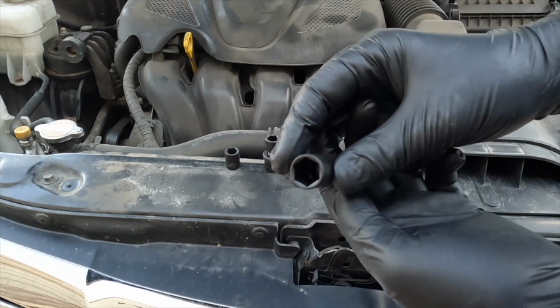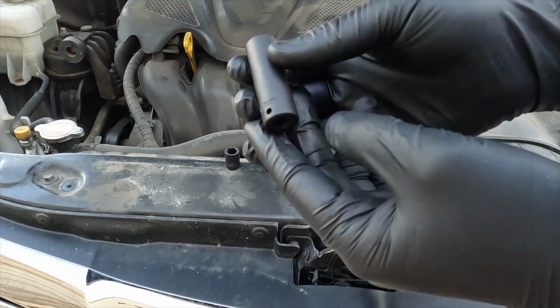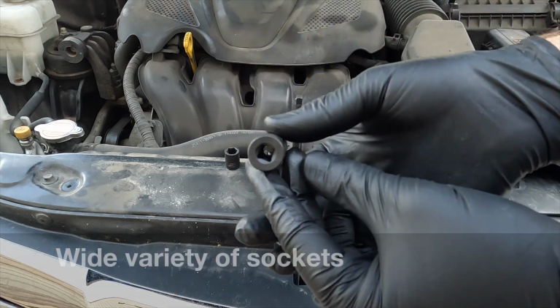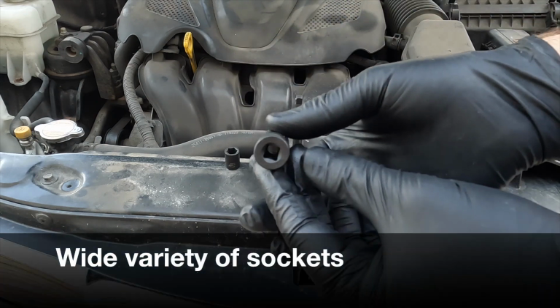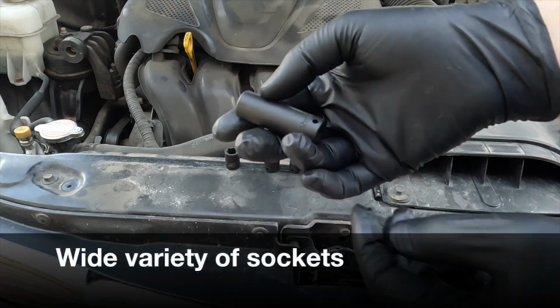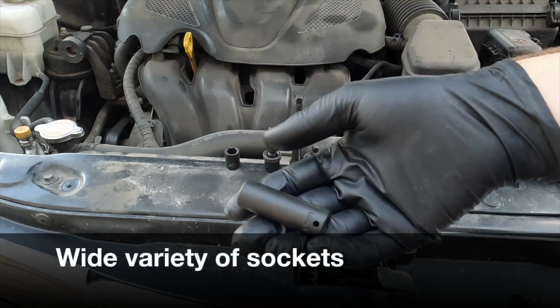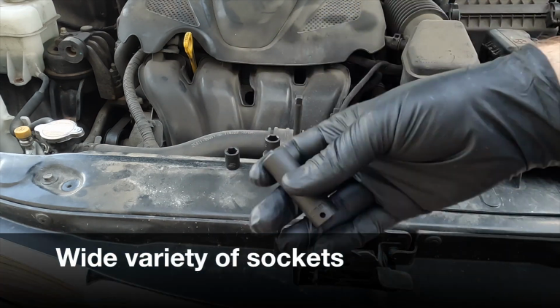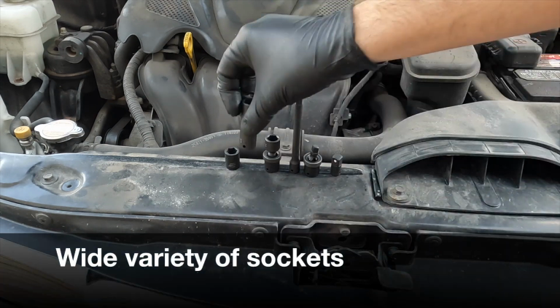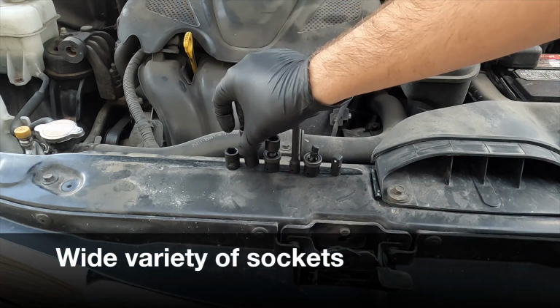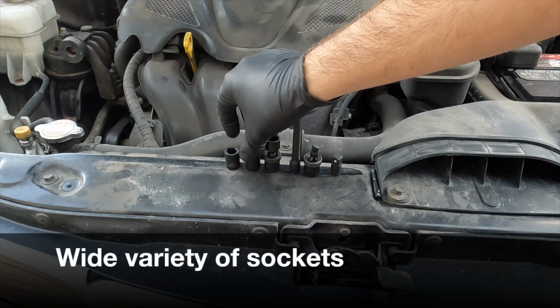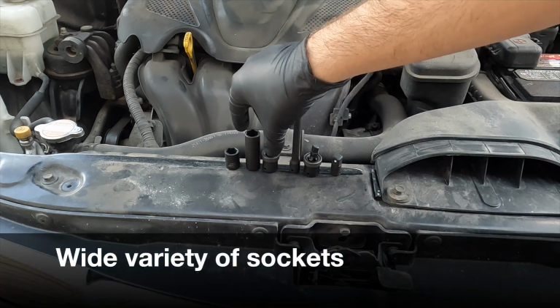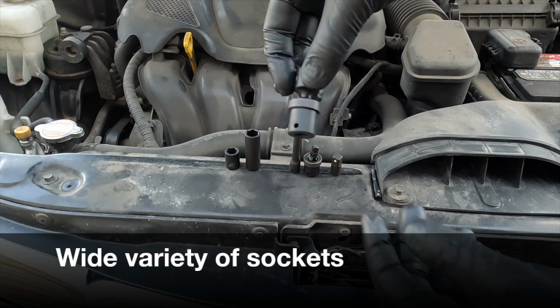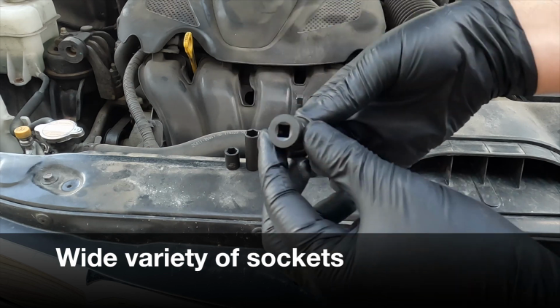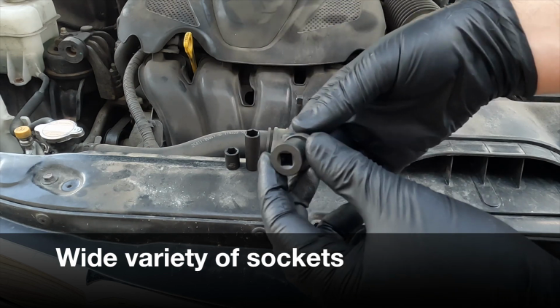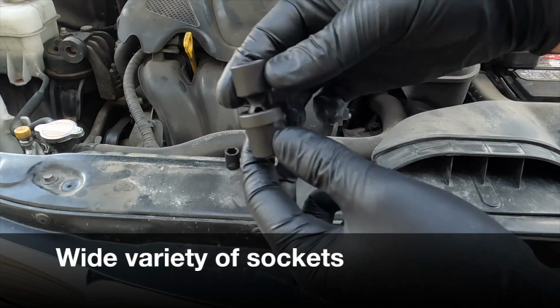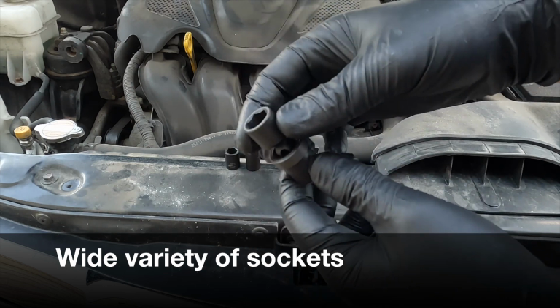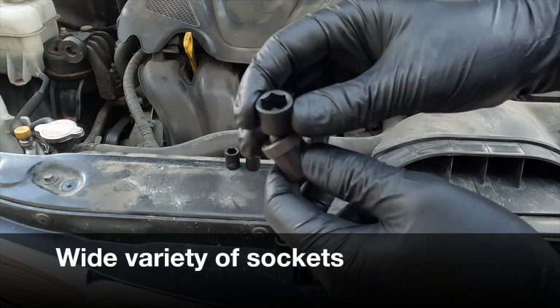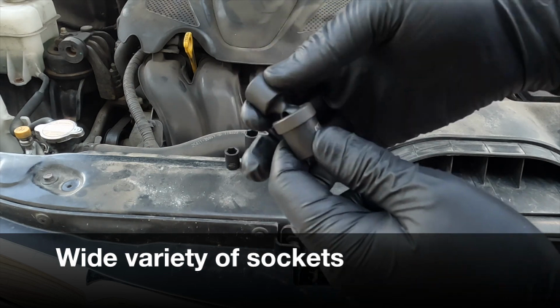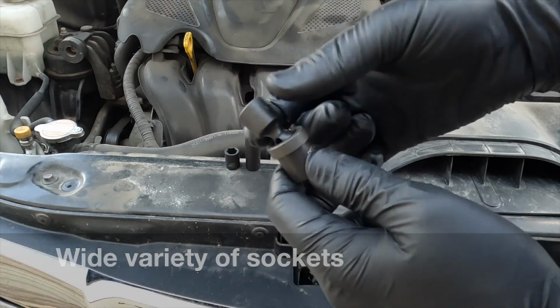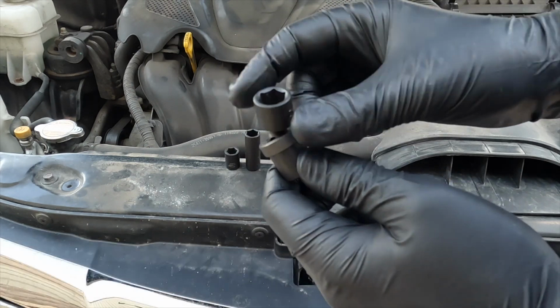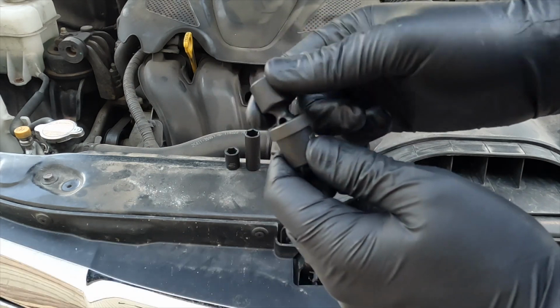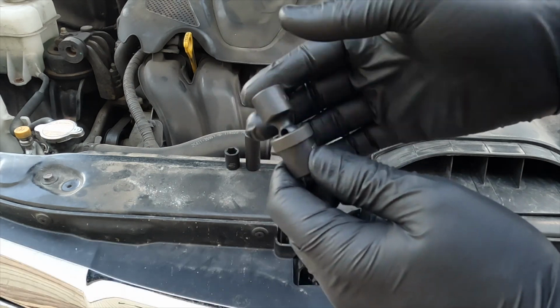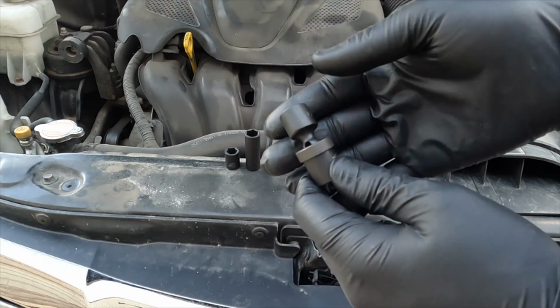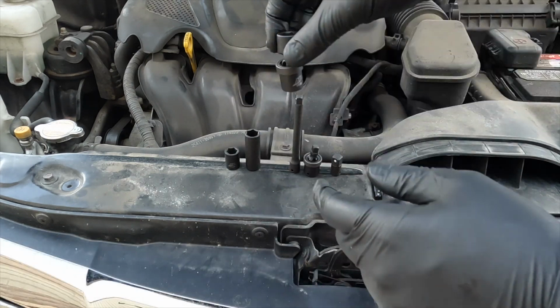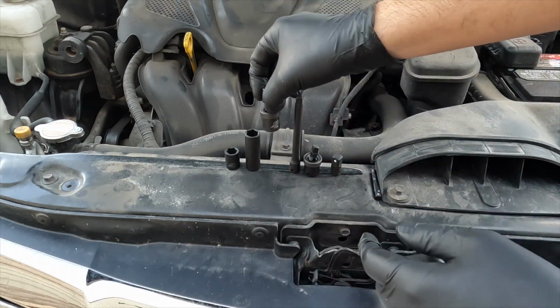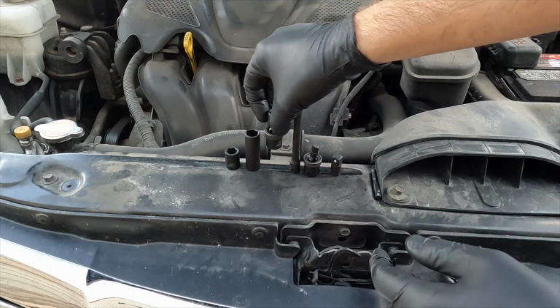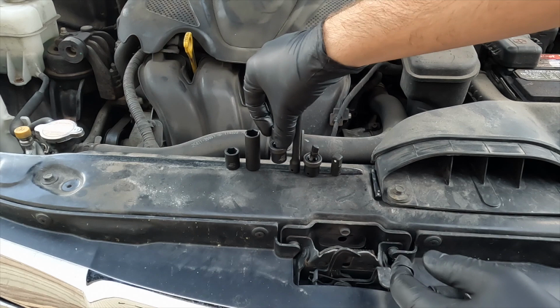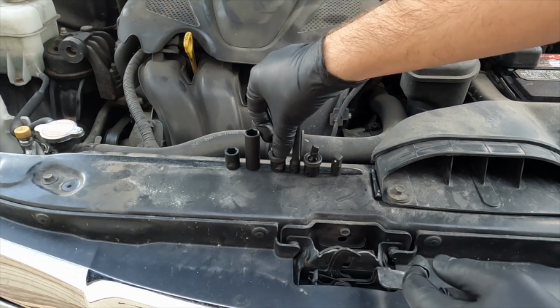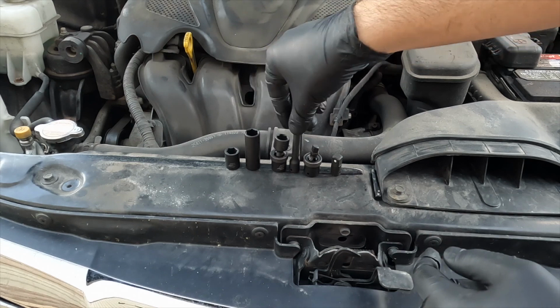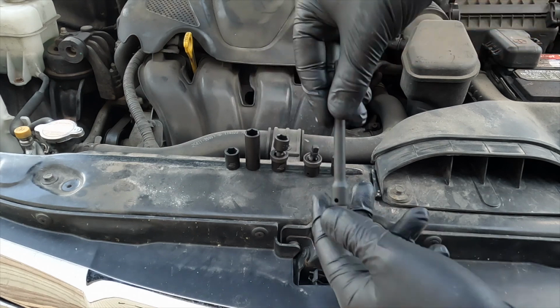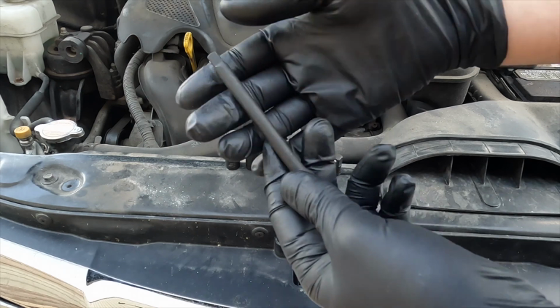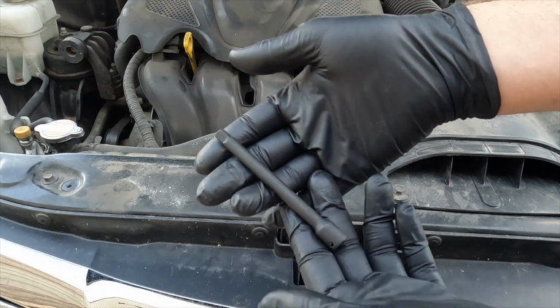This set includes 14 standard metric, 10 standard SAE, 14 deep metric, 10 deep SAE, 12 swivel metric, and 6 swivel SAE impact sockets.